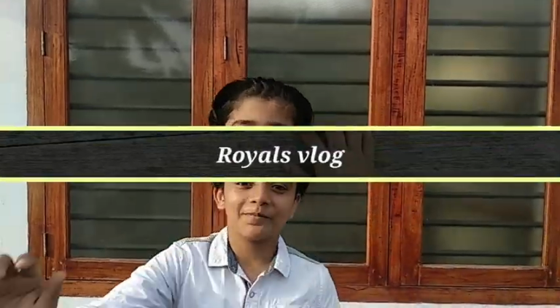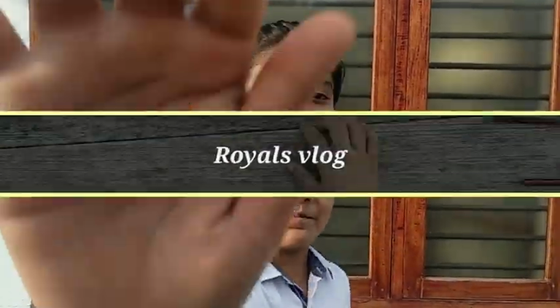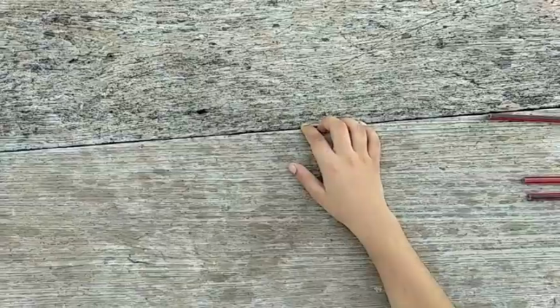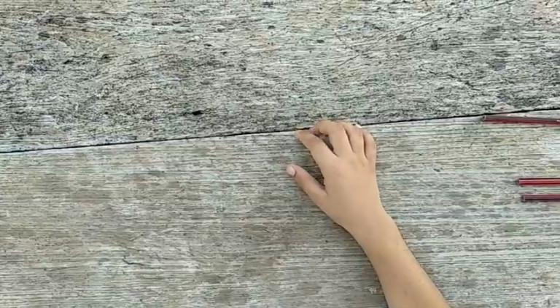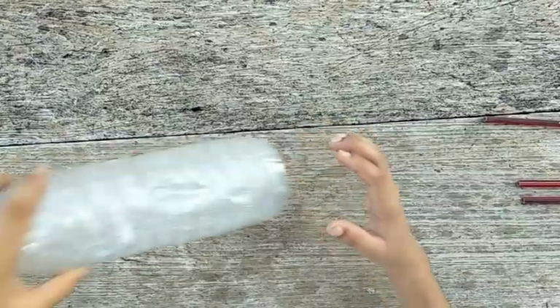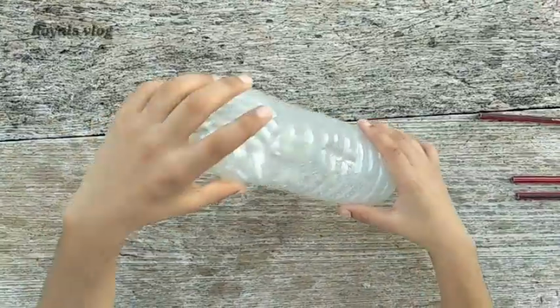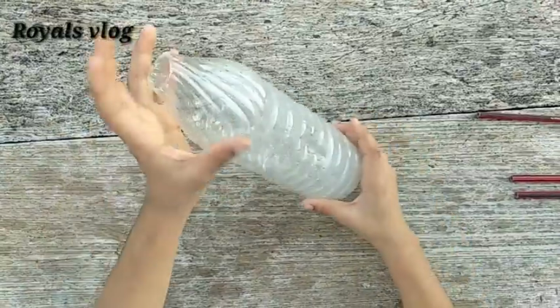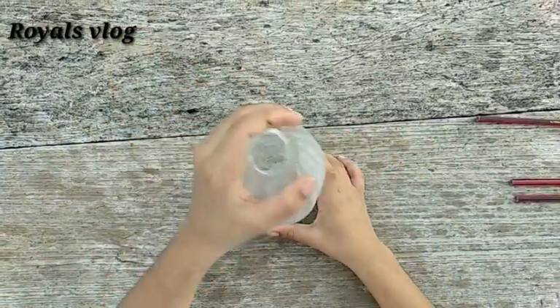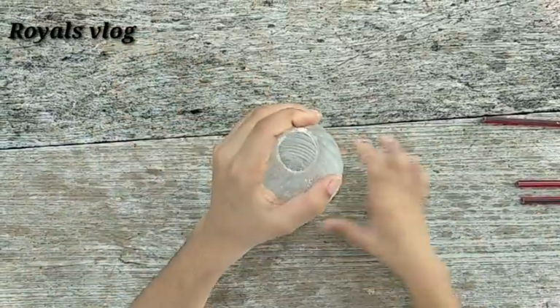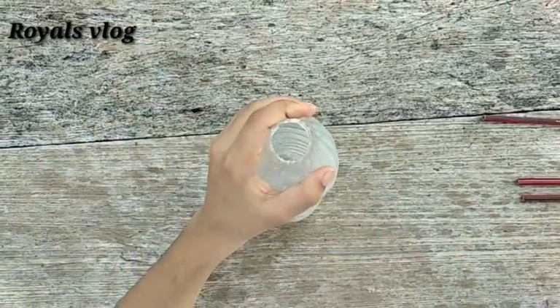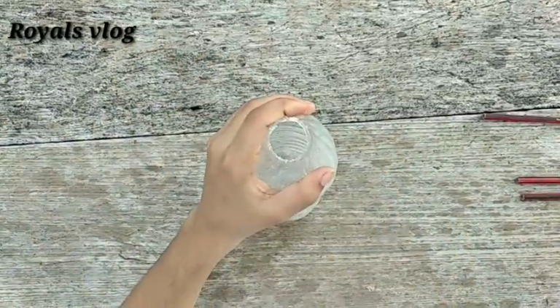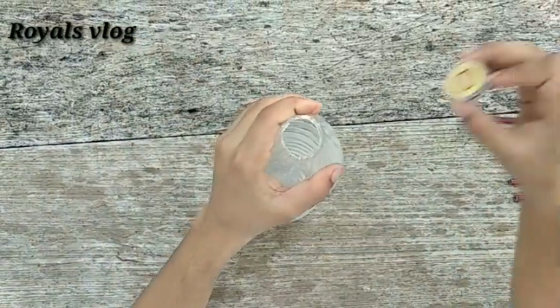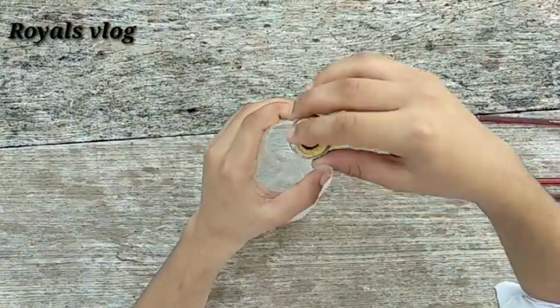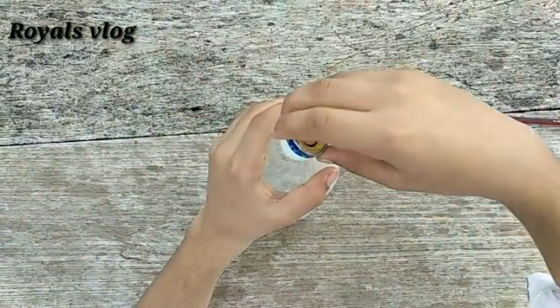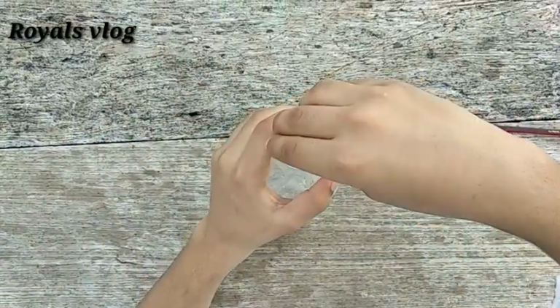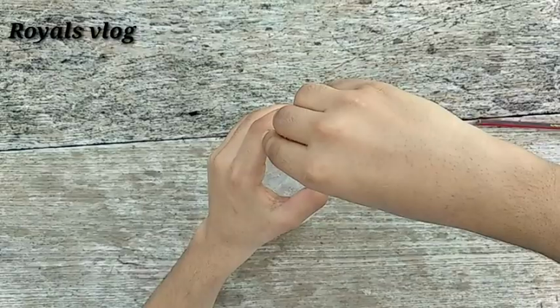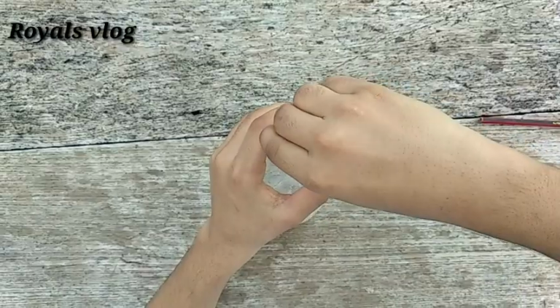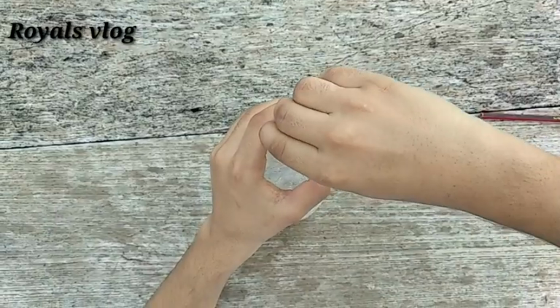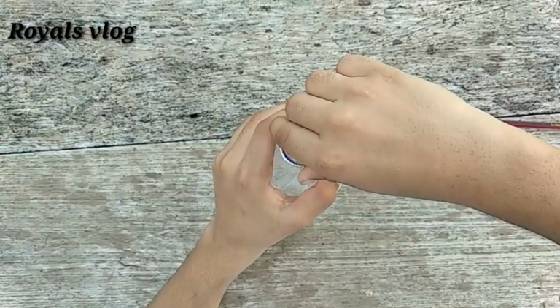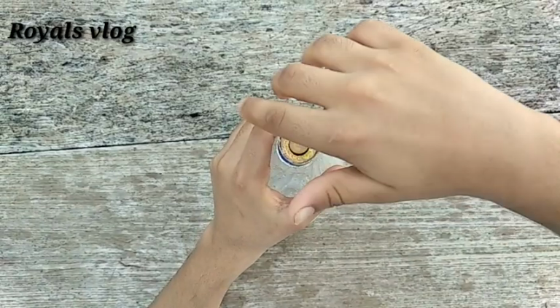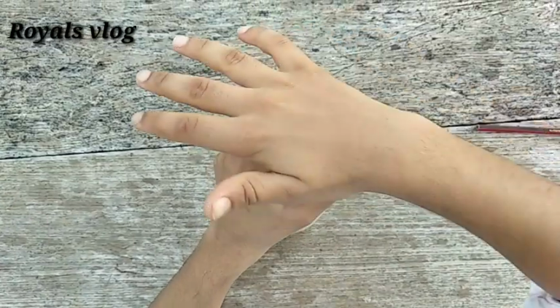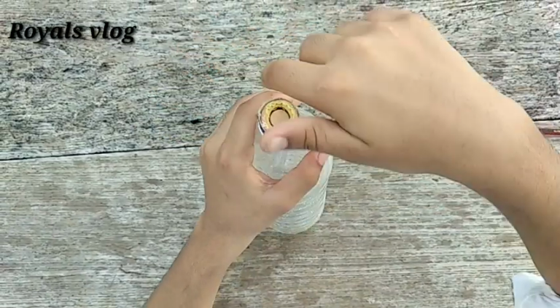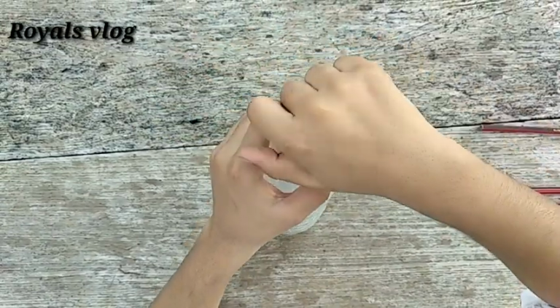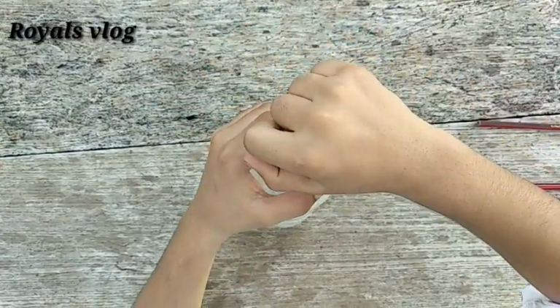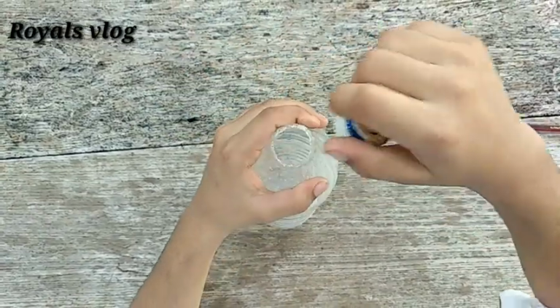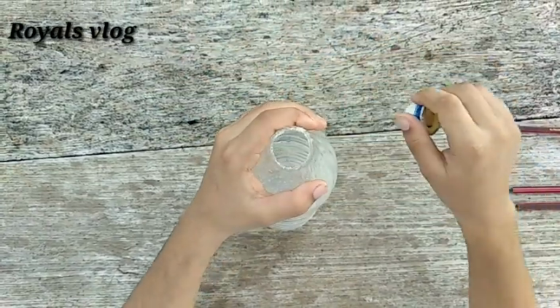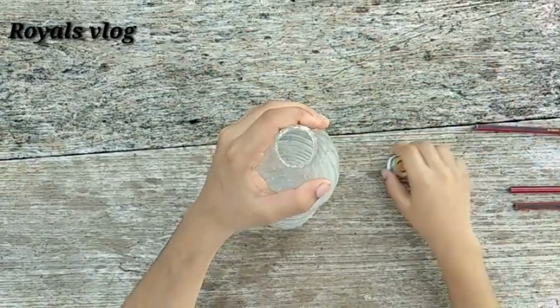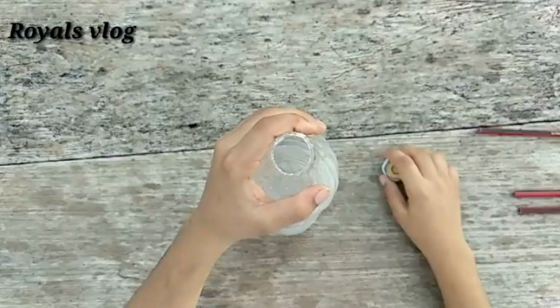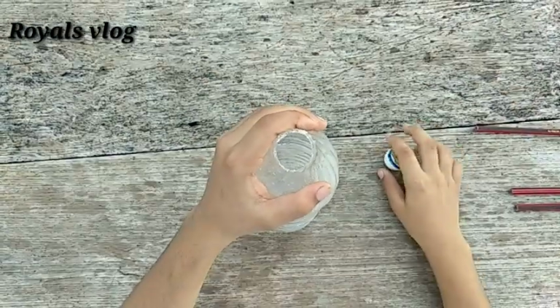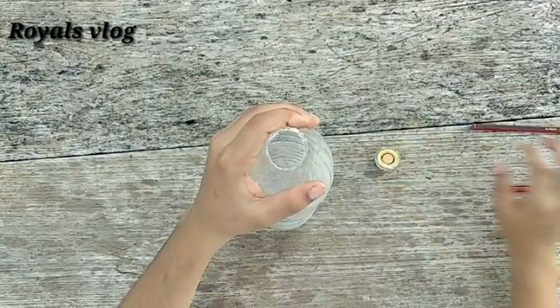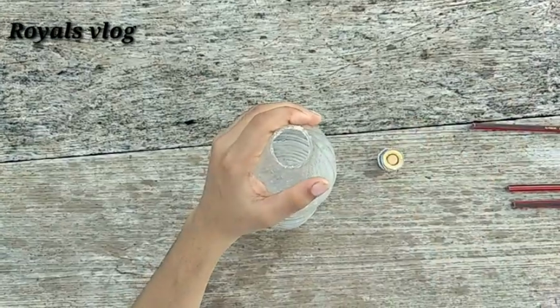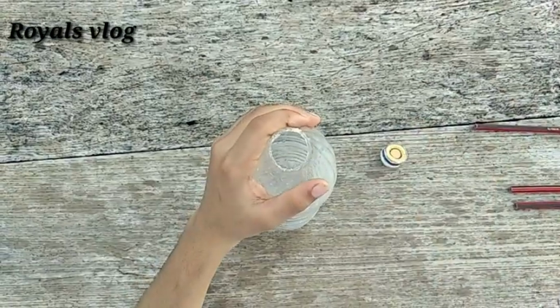Here is a bottle. I am going to cut it in the bag. I am going to put a grip here, and I am going to put a stand.